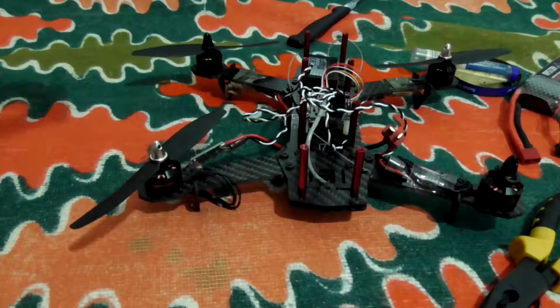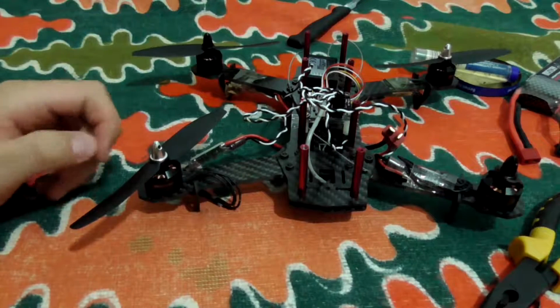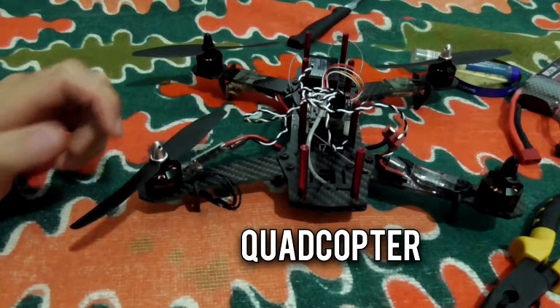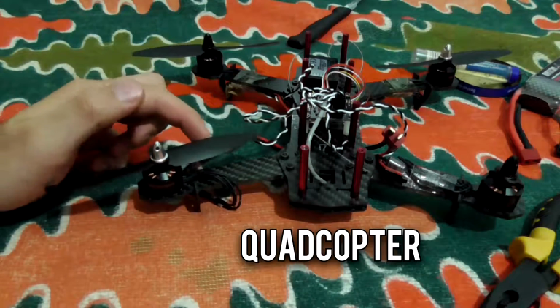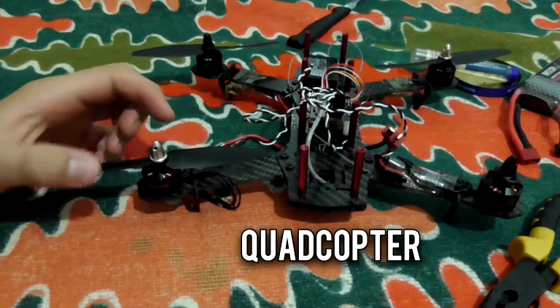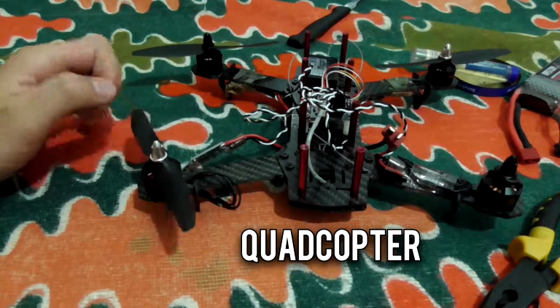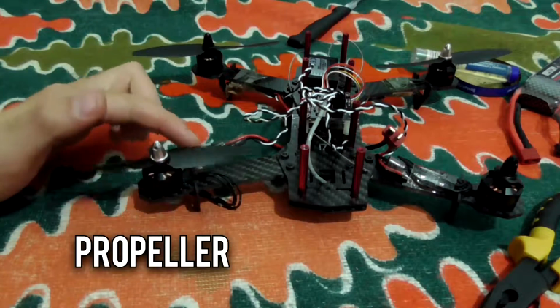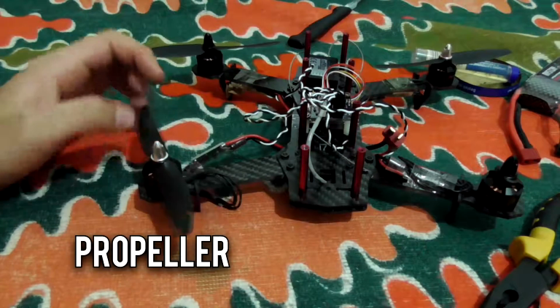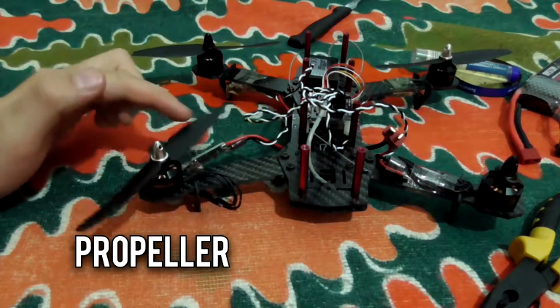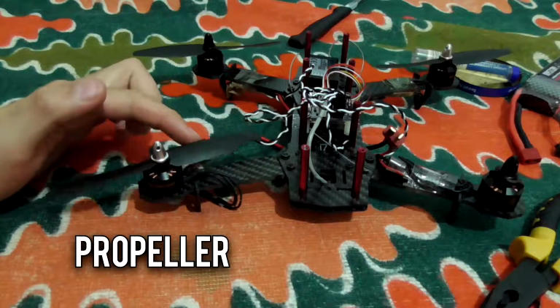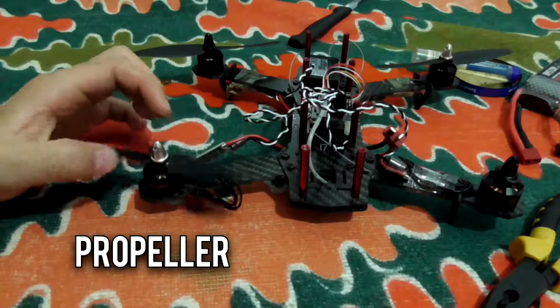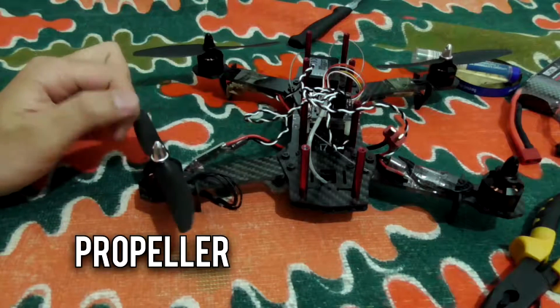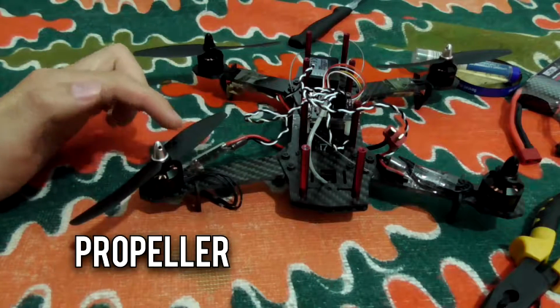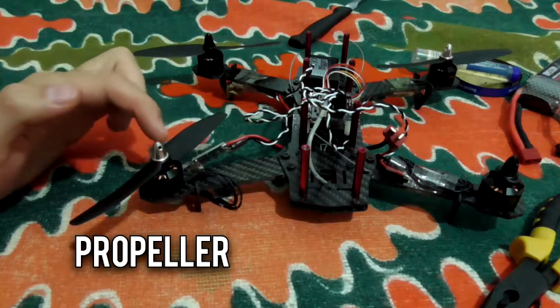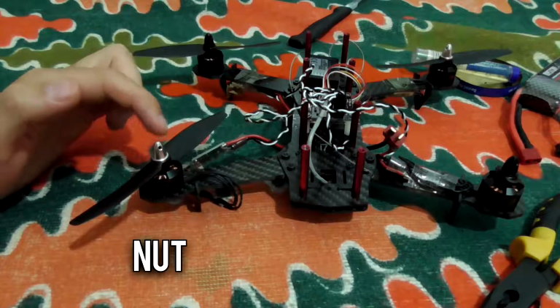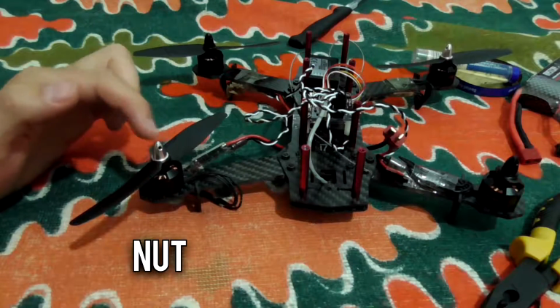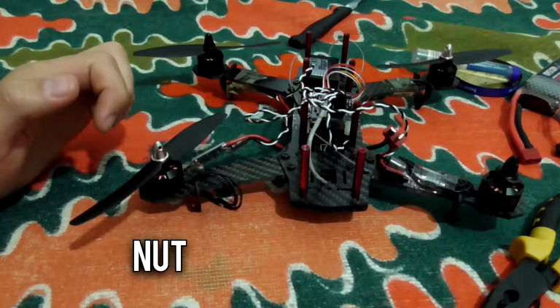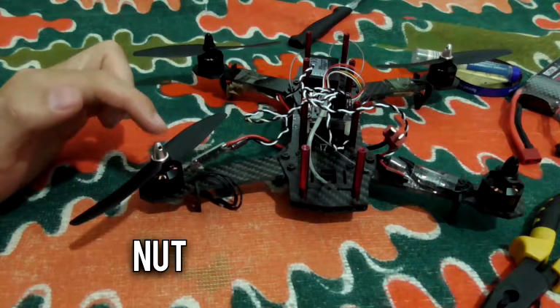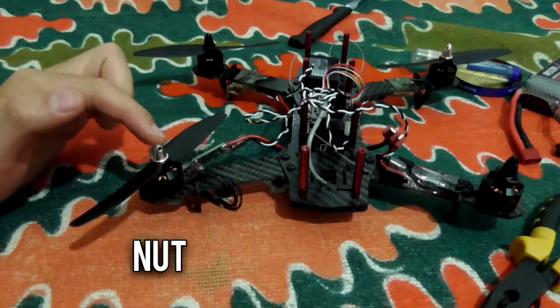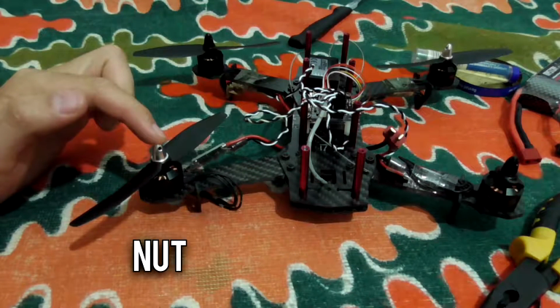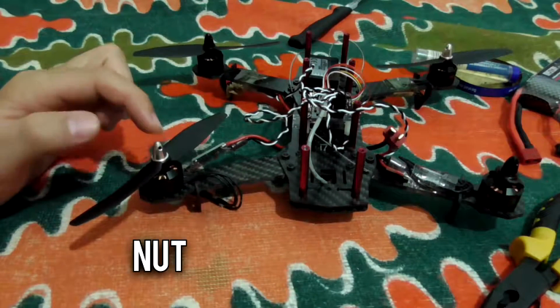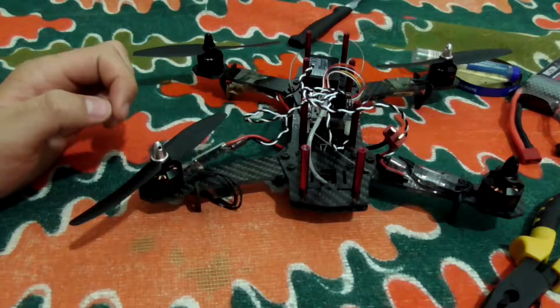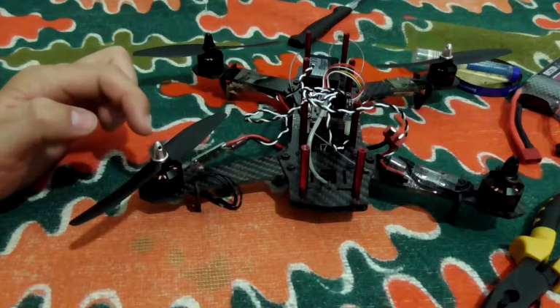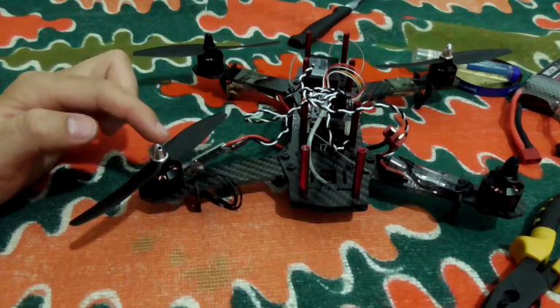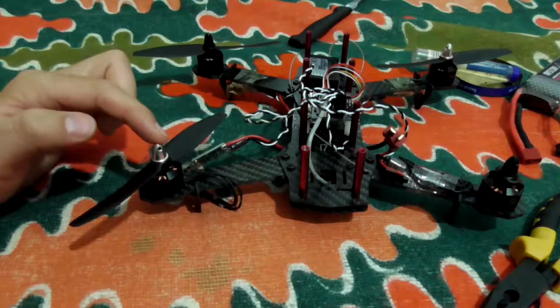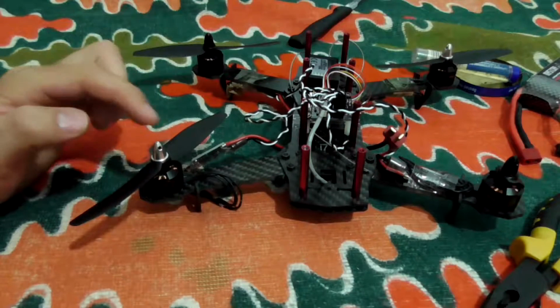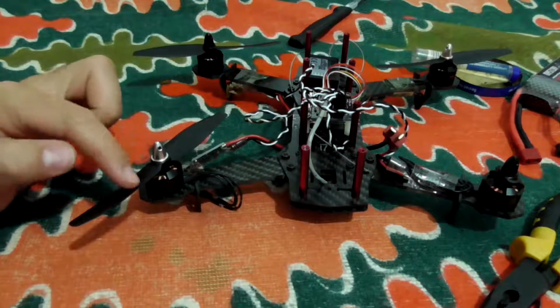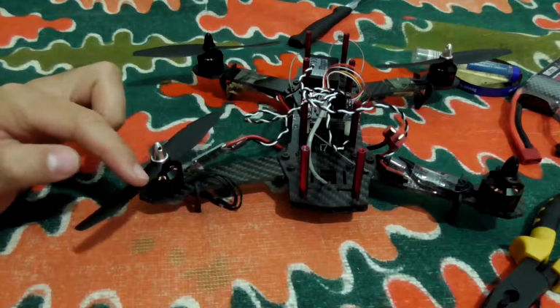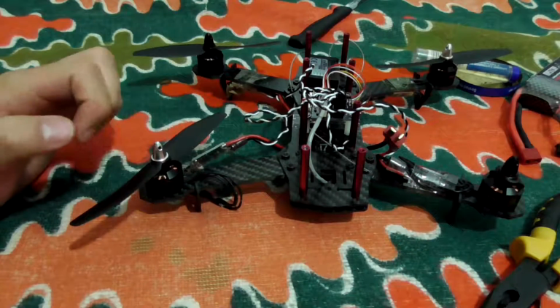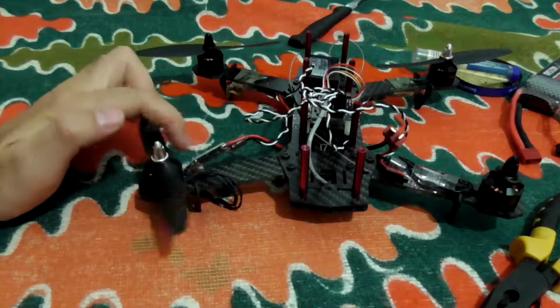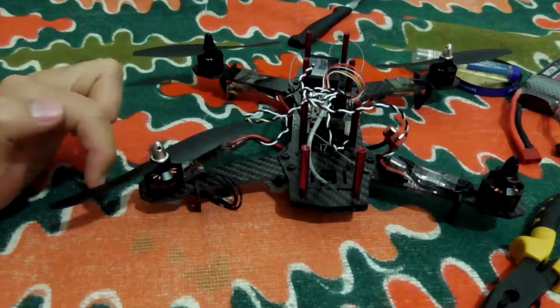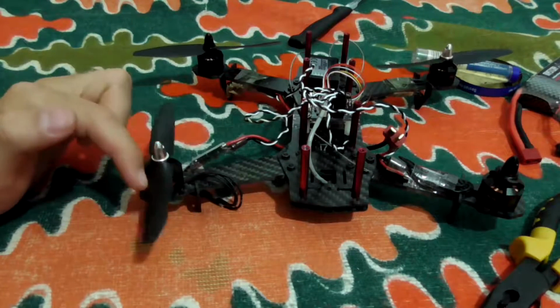Here's a basic quadcopter tutorial. This is the propeller of the quadcopter and this is the nut that is holding the propeller. I want to take off this nut to take off the propeller.